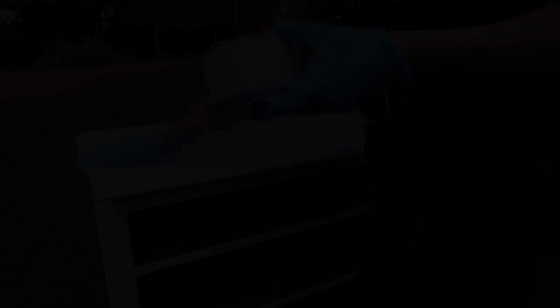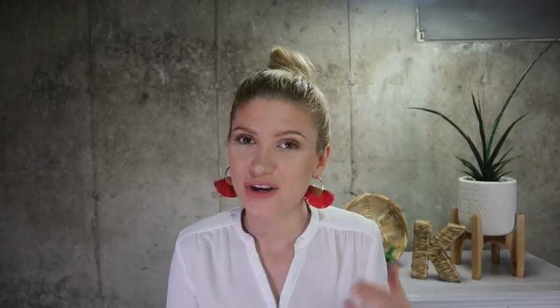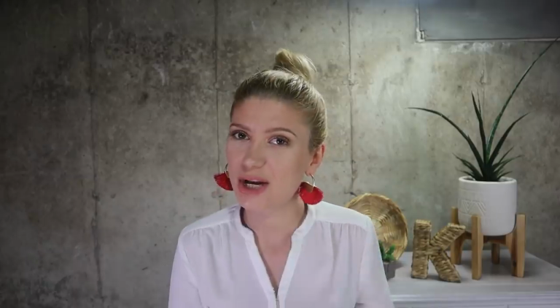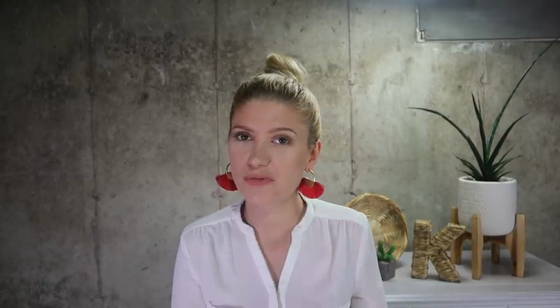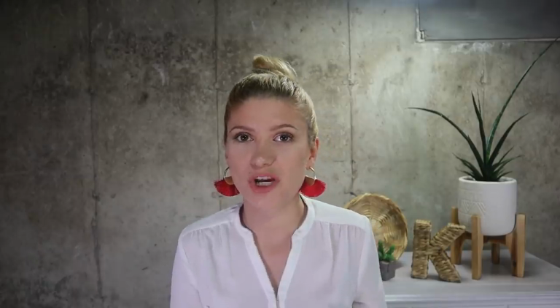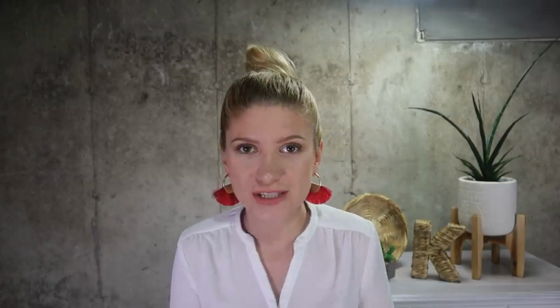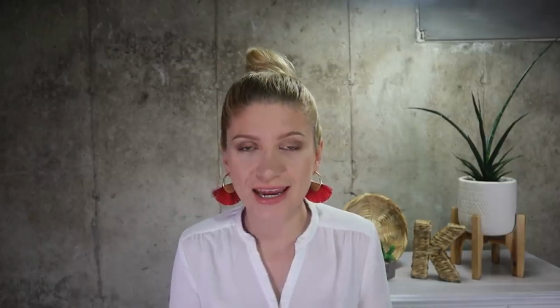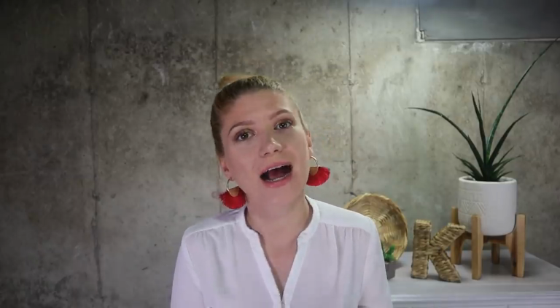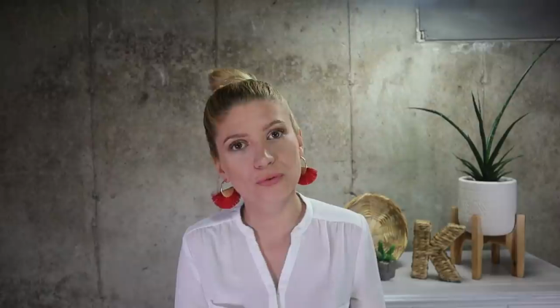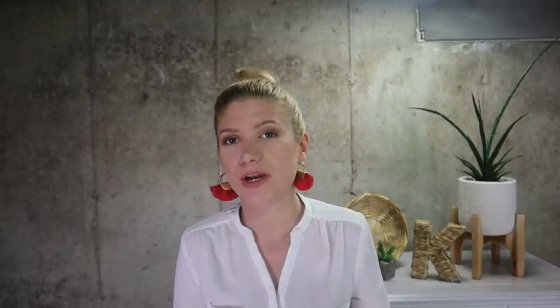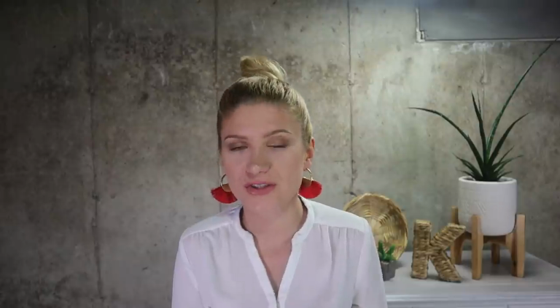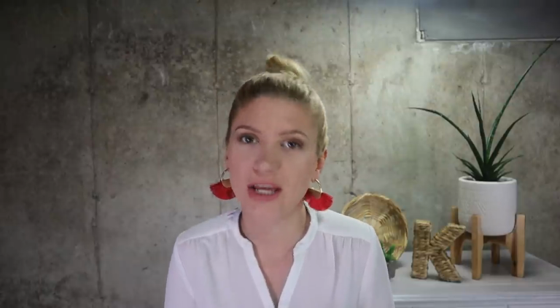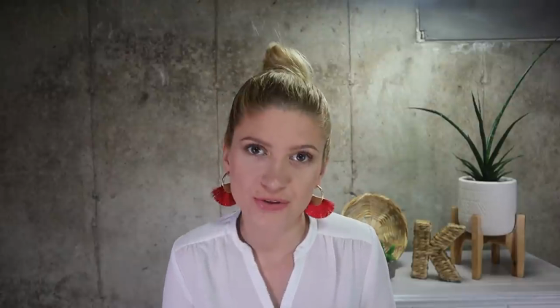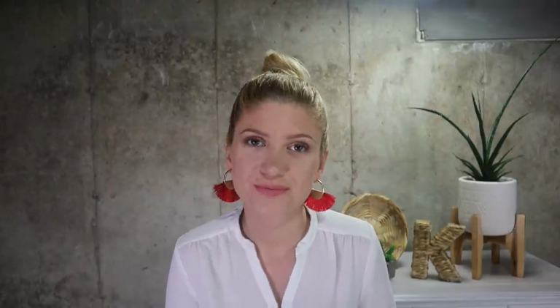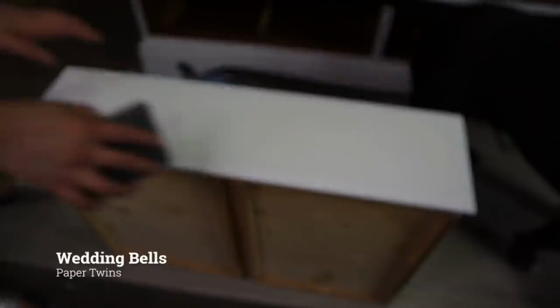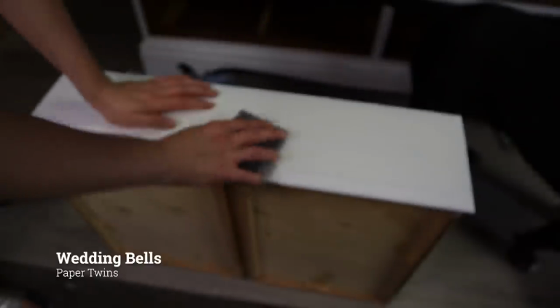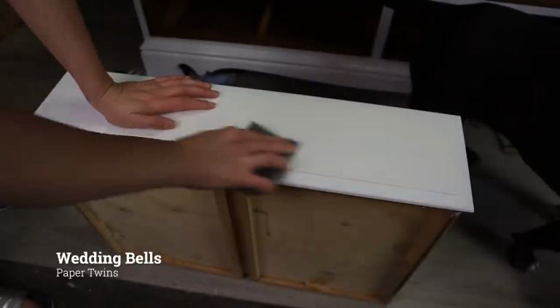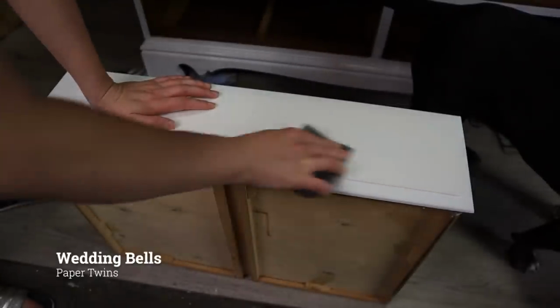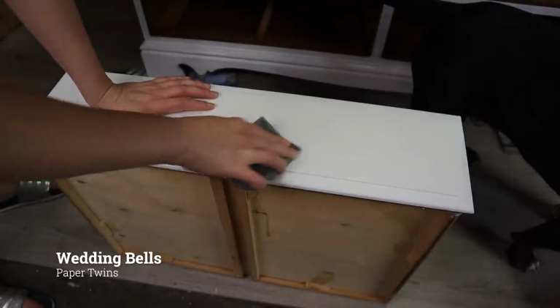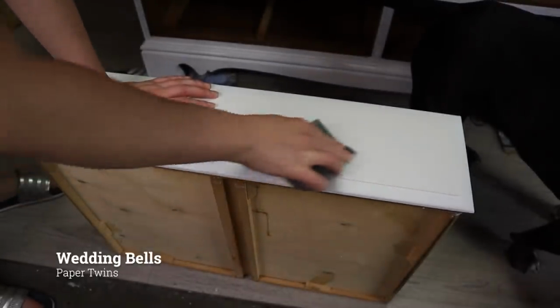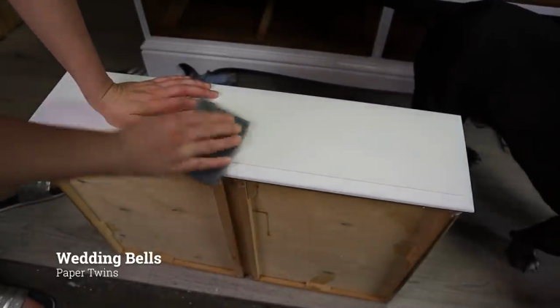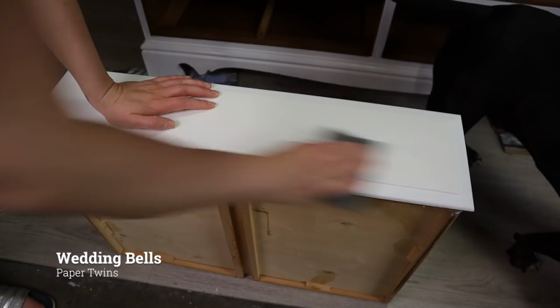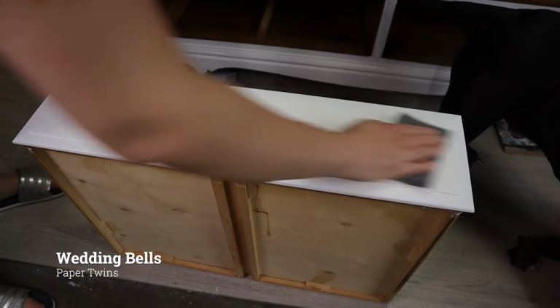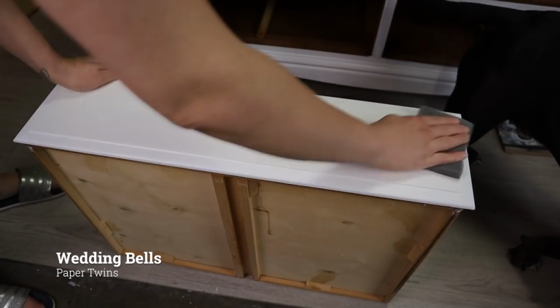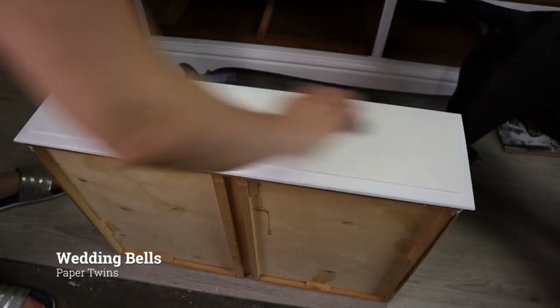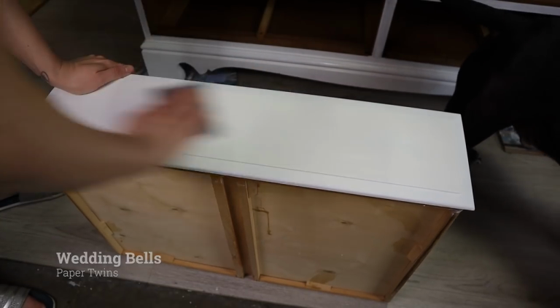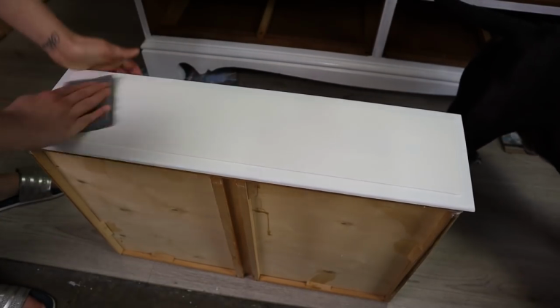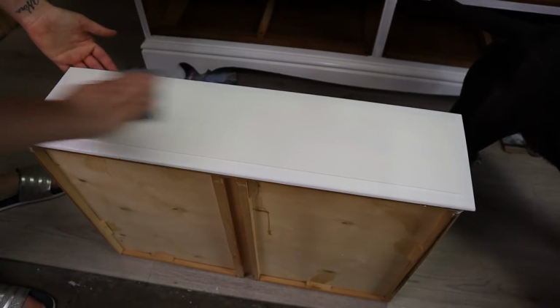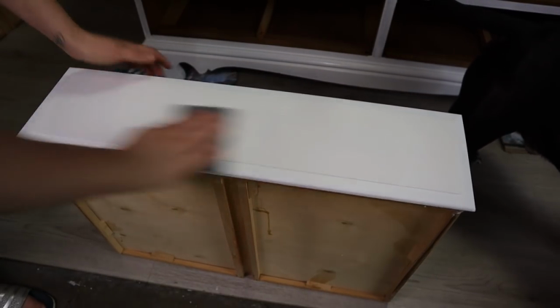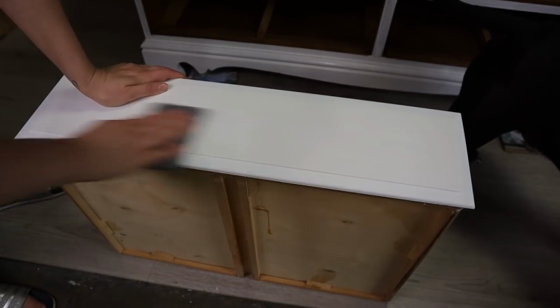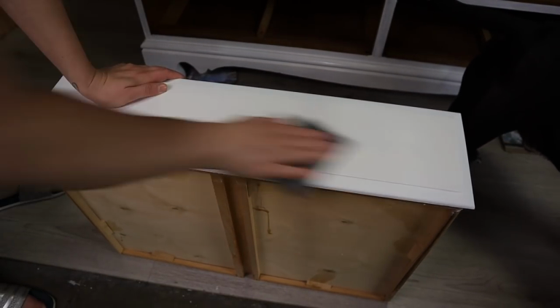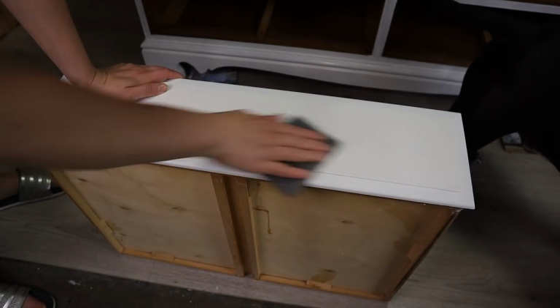After three coats of Boss and gel stain I moved my dresser indoors. Before painting I like to lightly sand over the Boss.